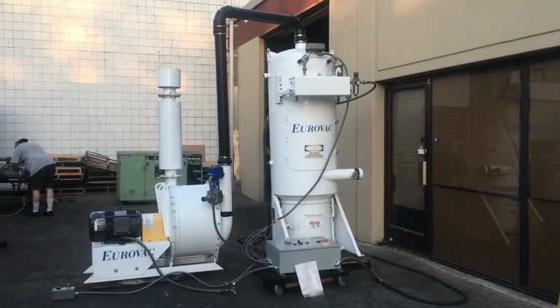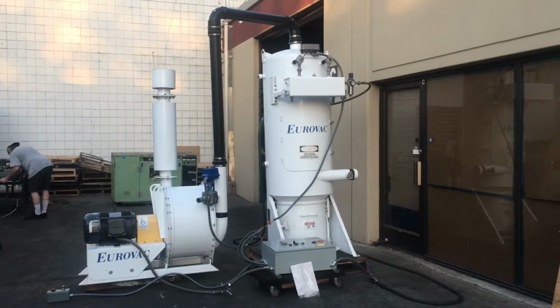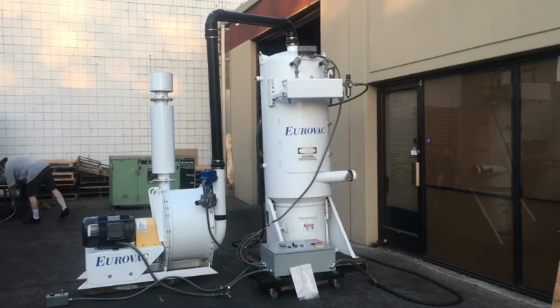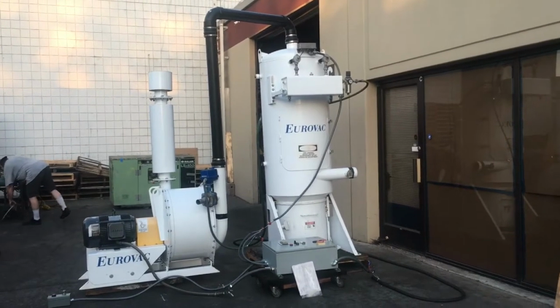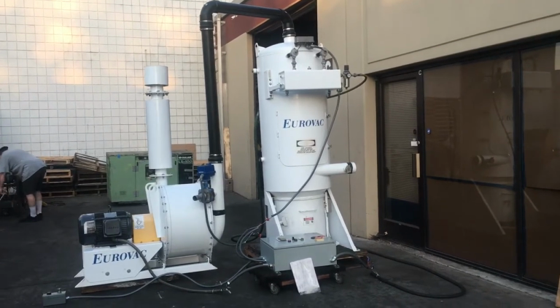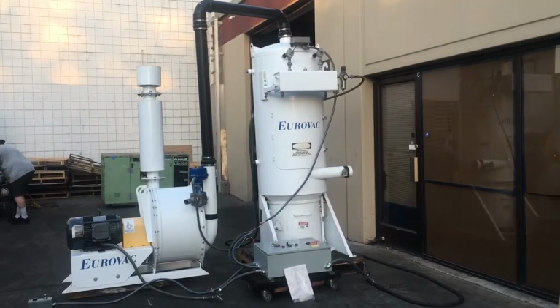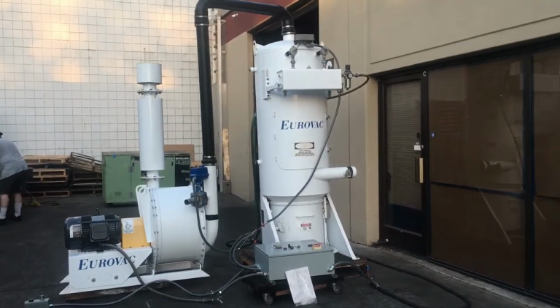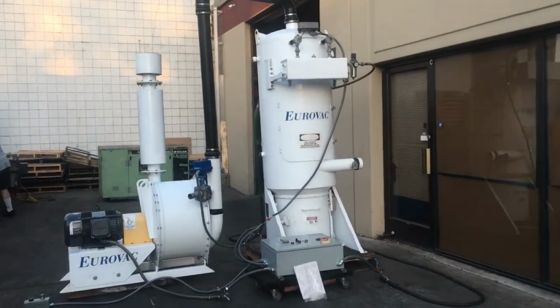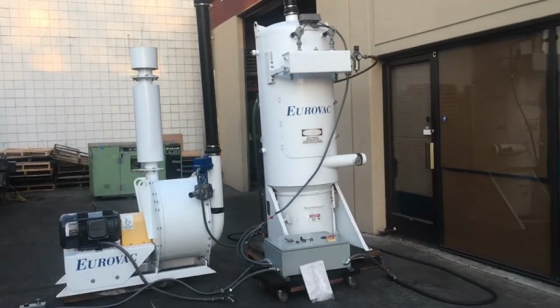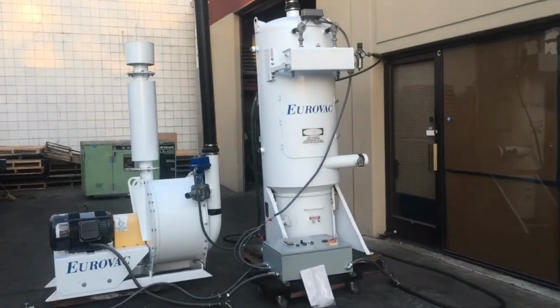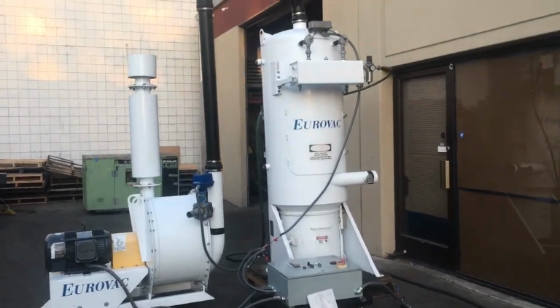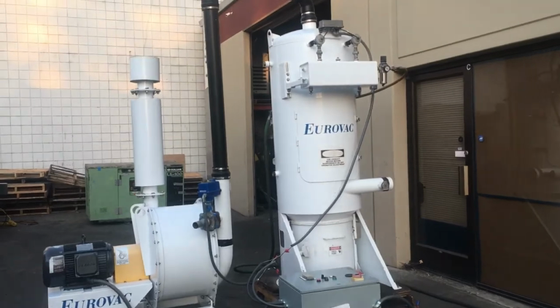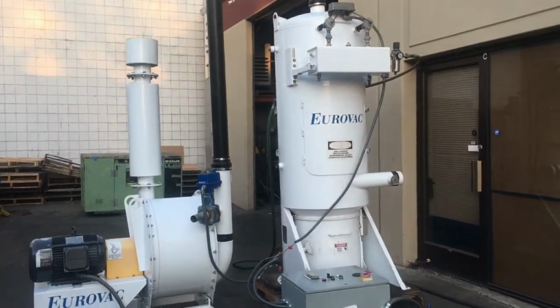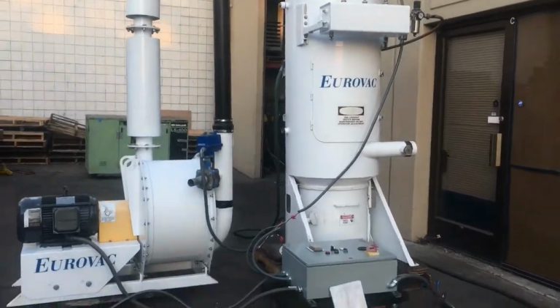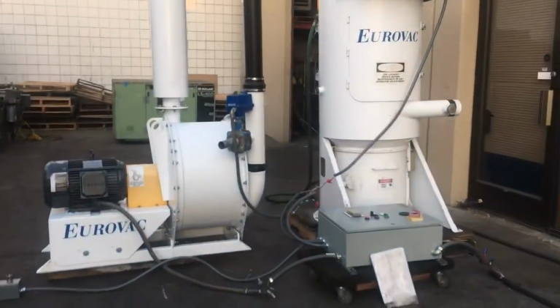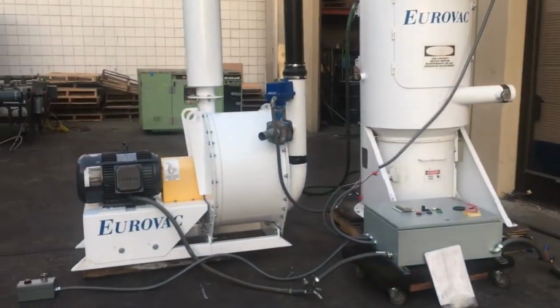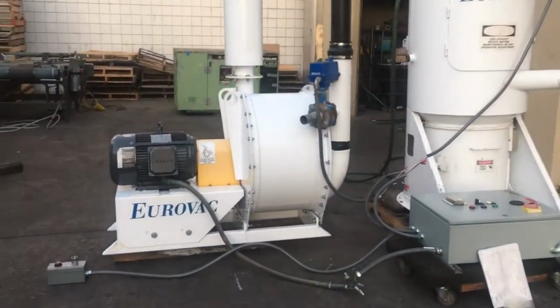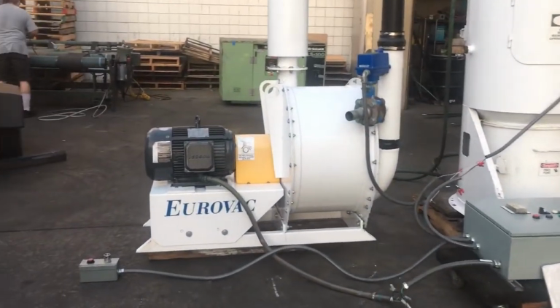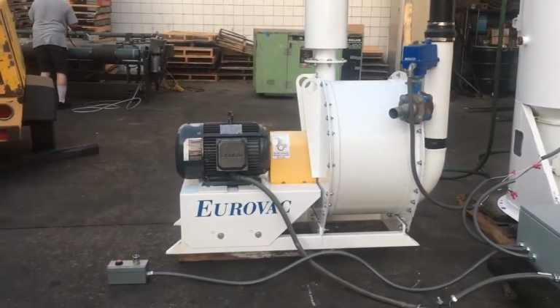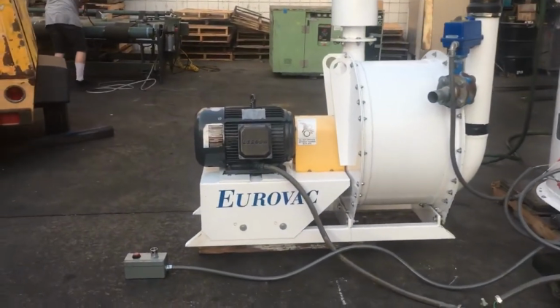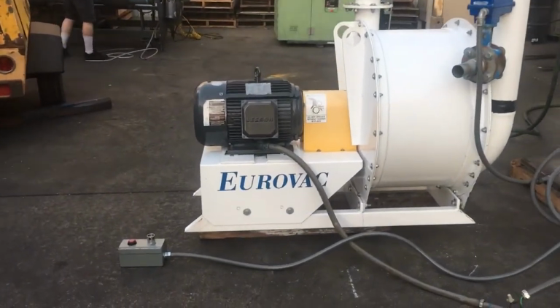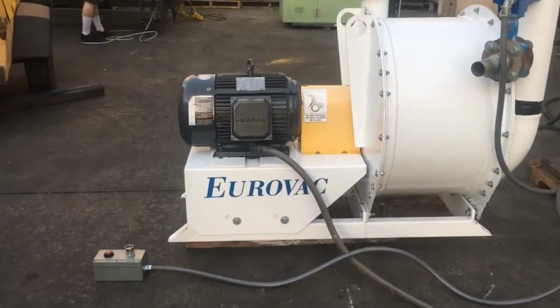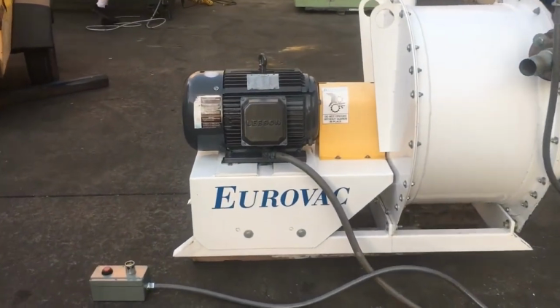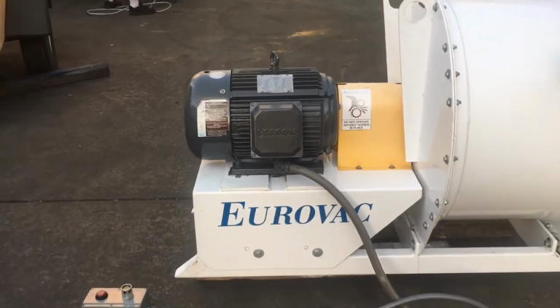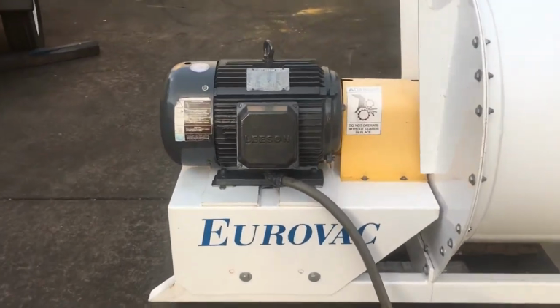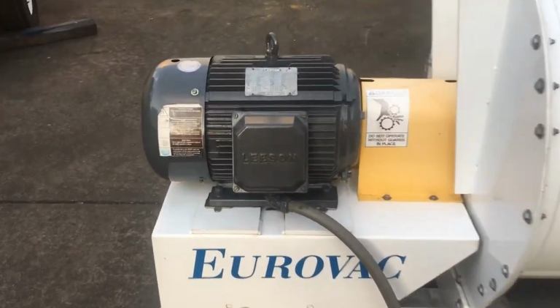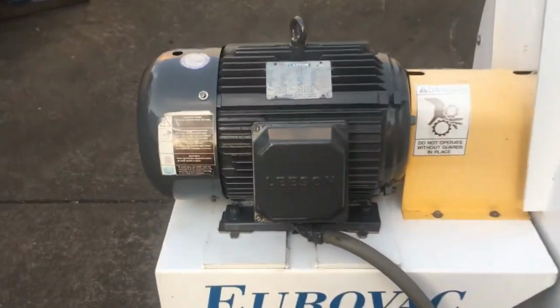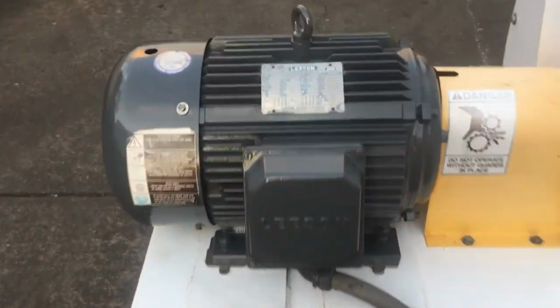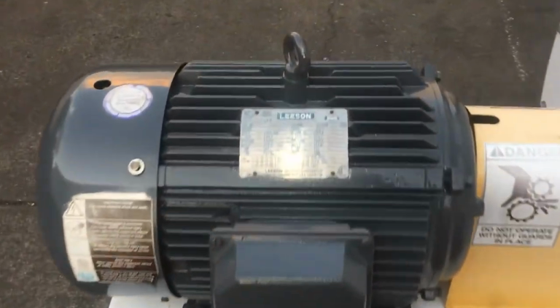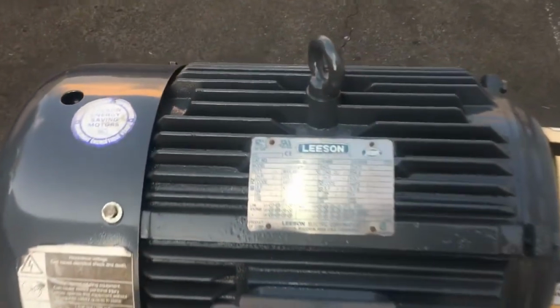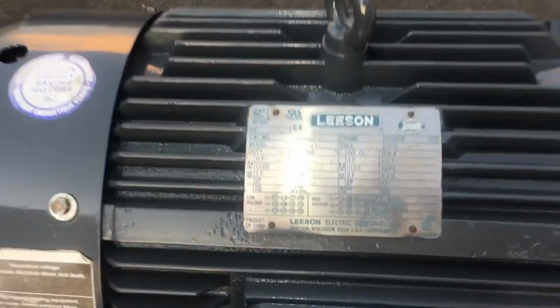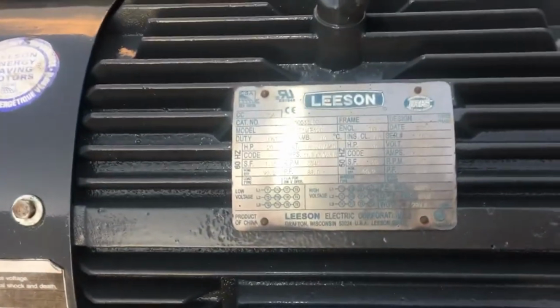Here we have a 20 horsepower Eurovac central vacuum system. We've got it hooked up to 460 volt 3 phase power and we also have it hooked up to an air compressor for this tank right here.